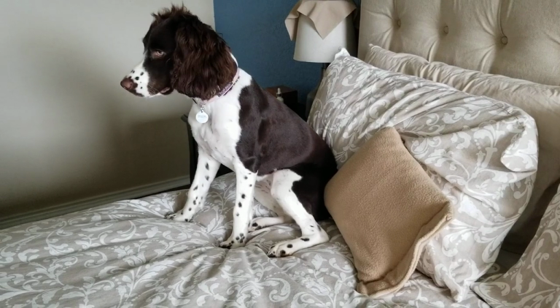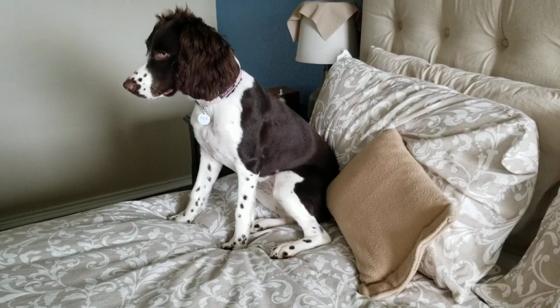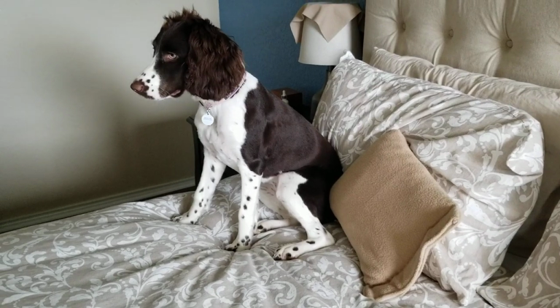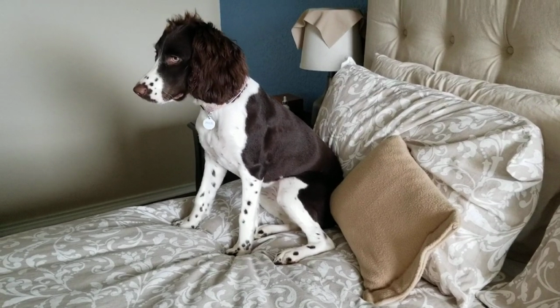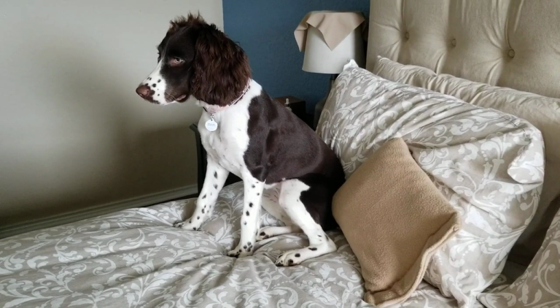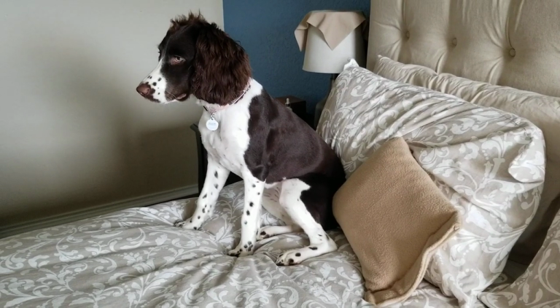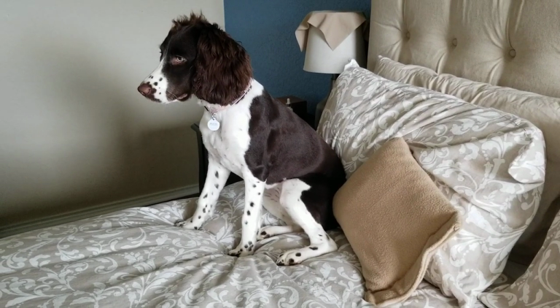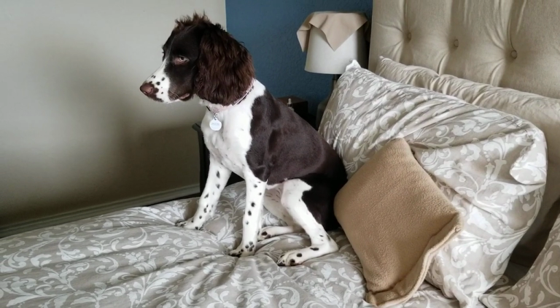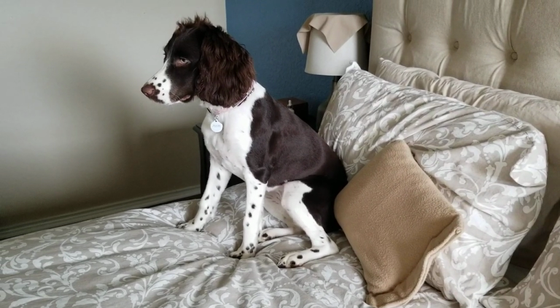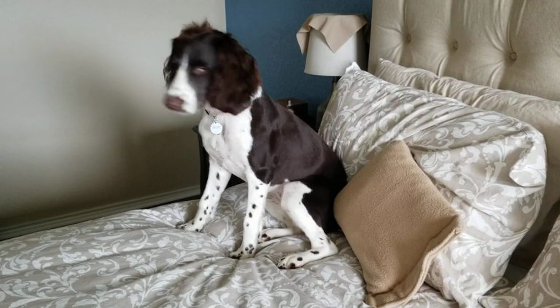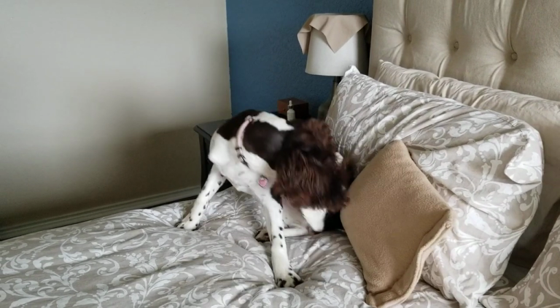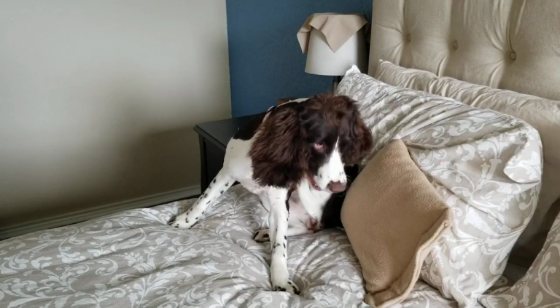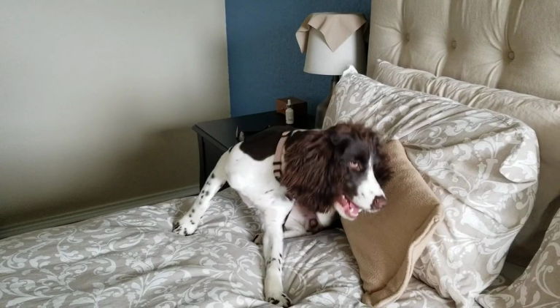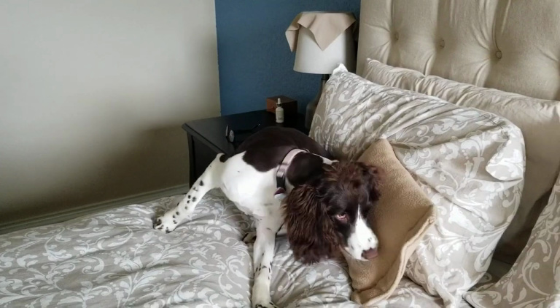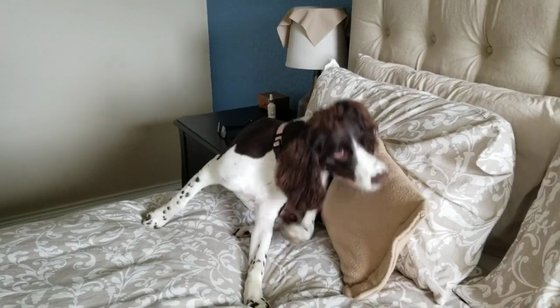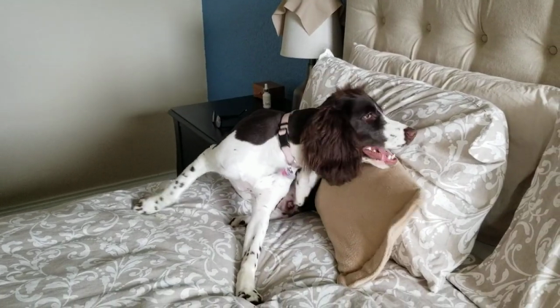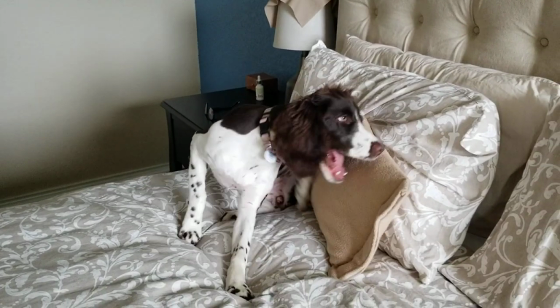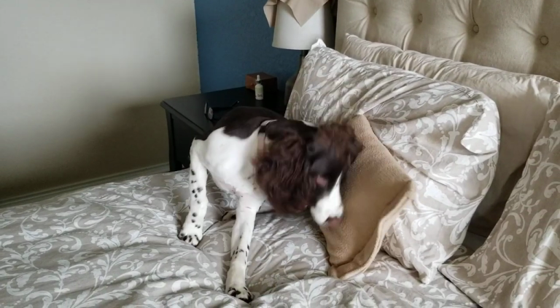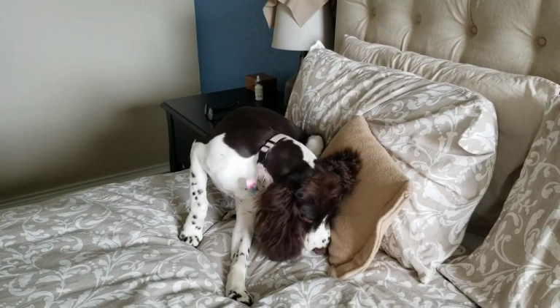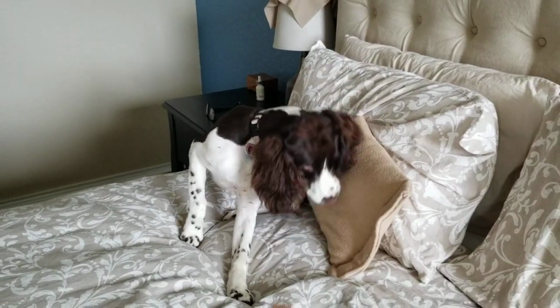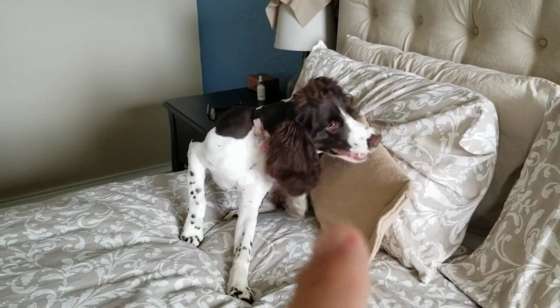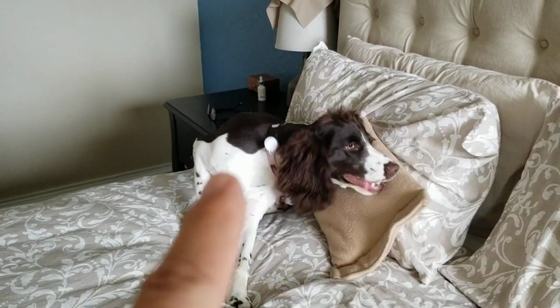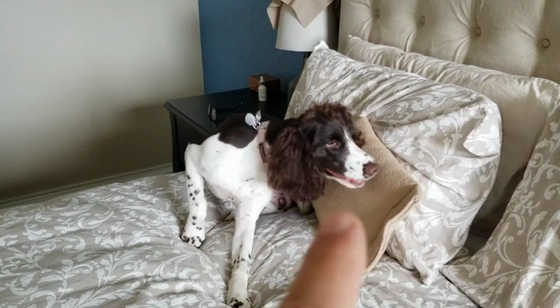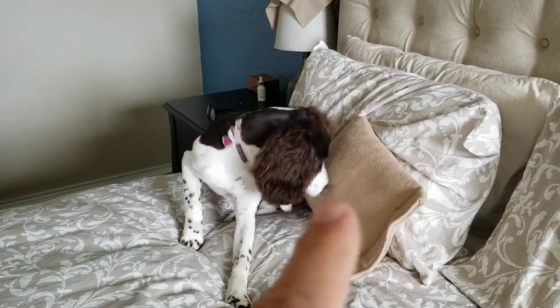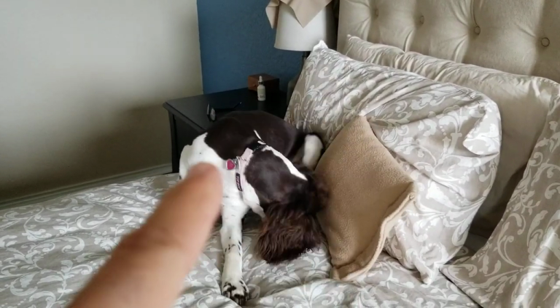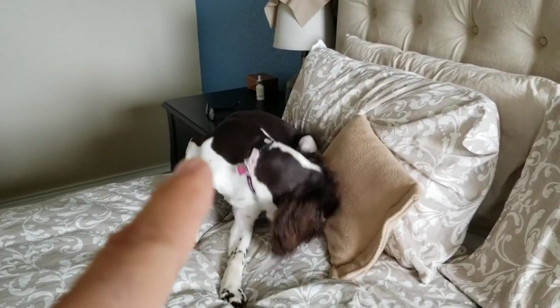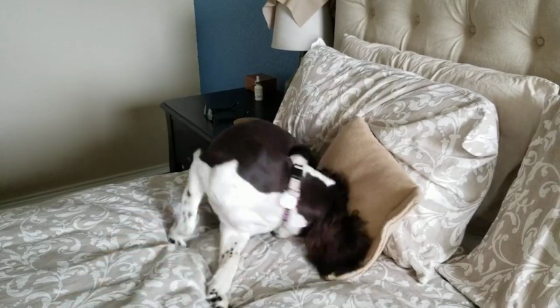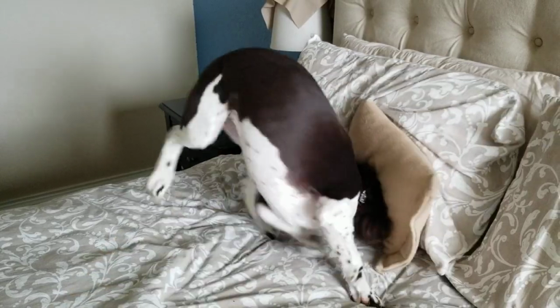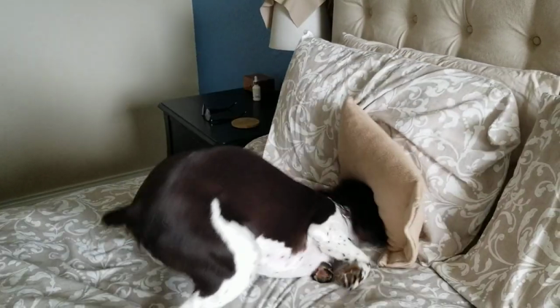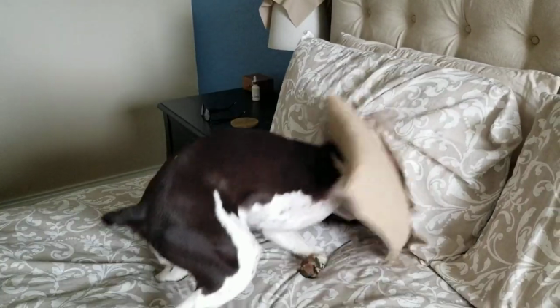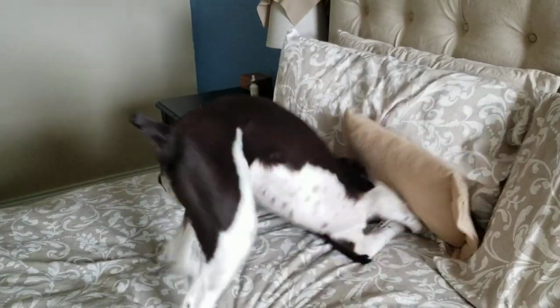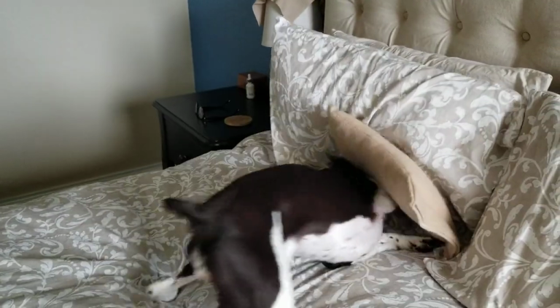This is my Springer, about seven months old, with a field cut. I did party in the front, business in back.